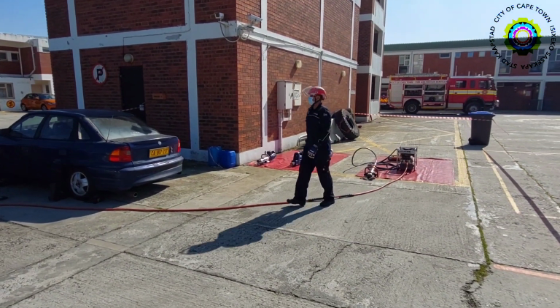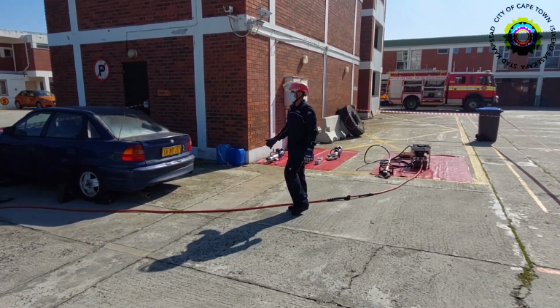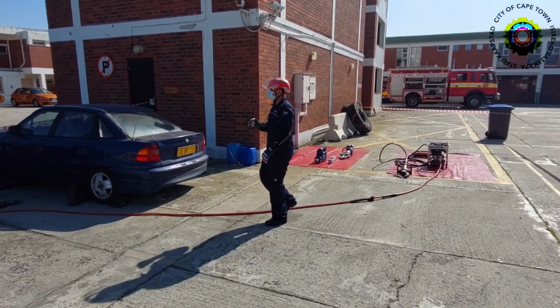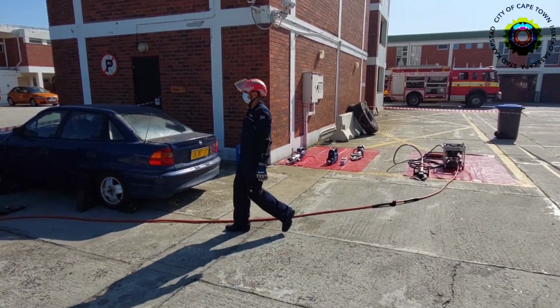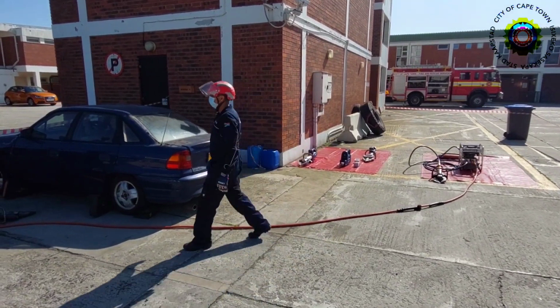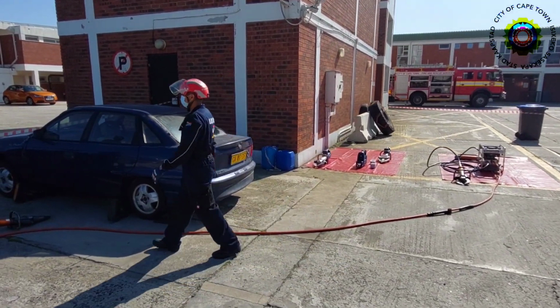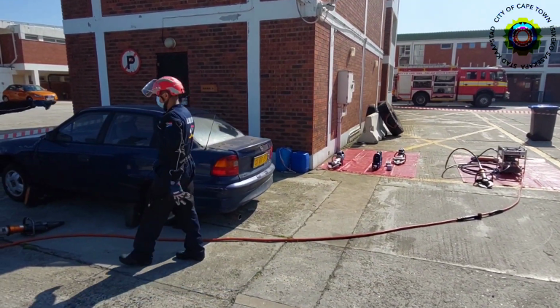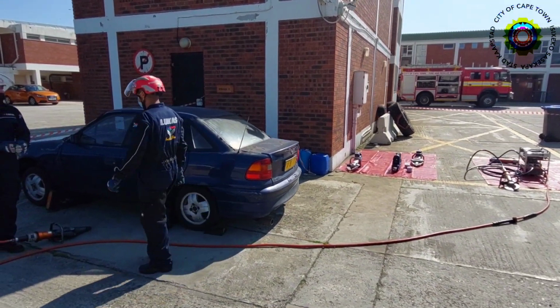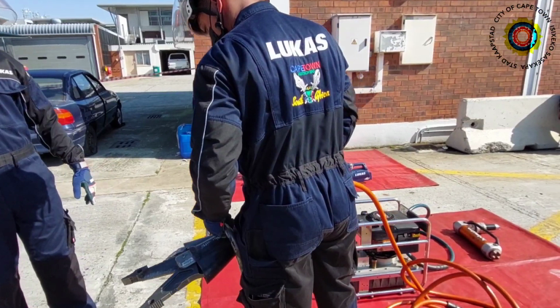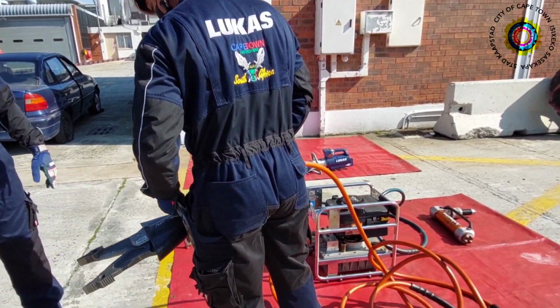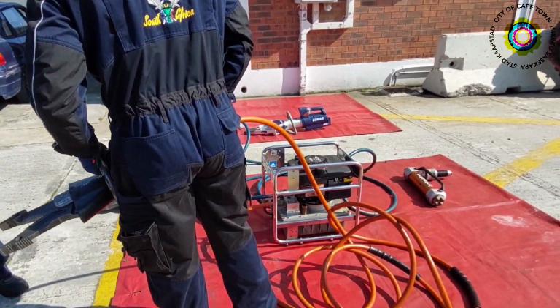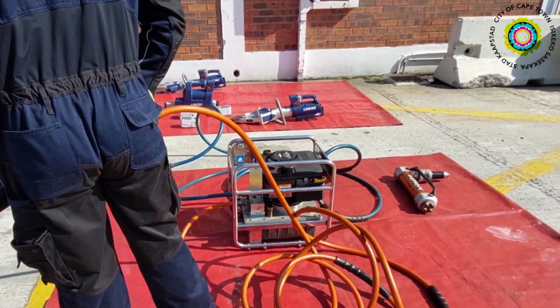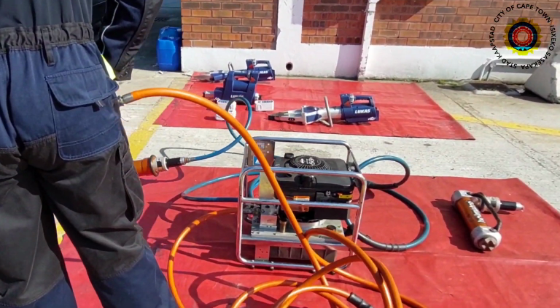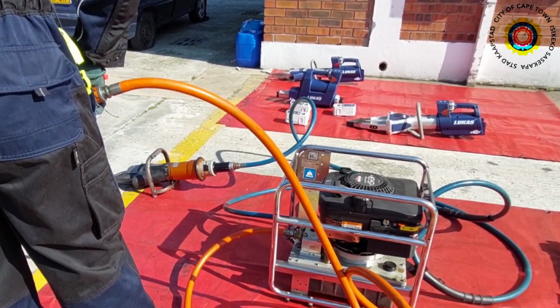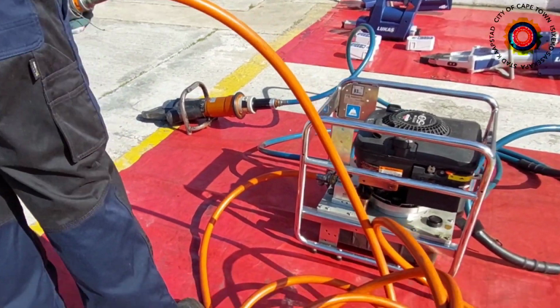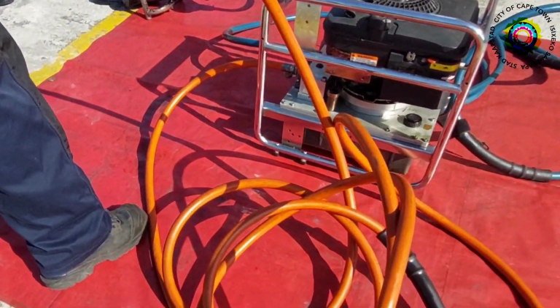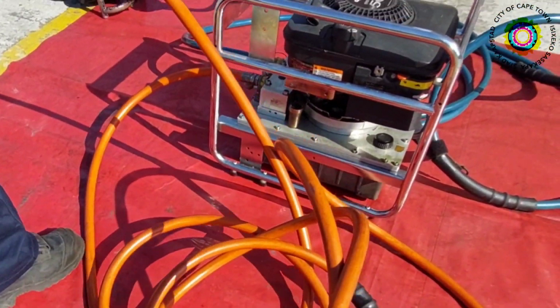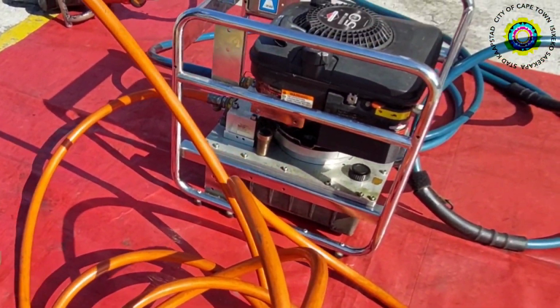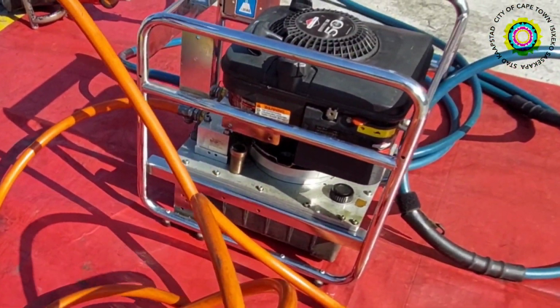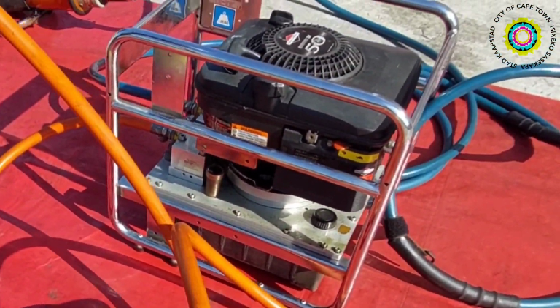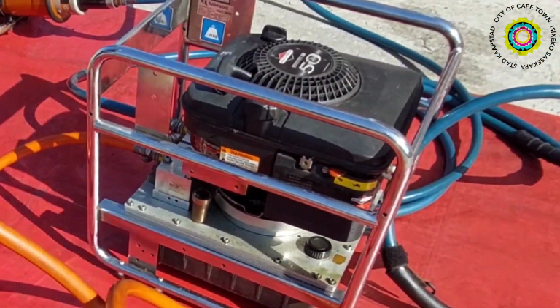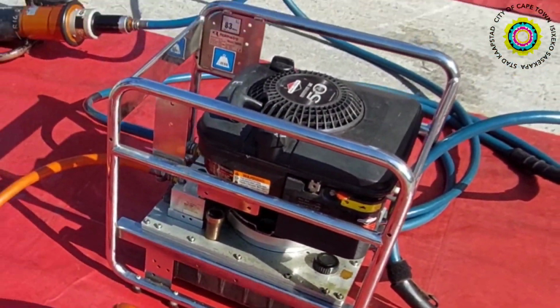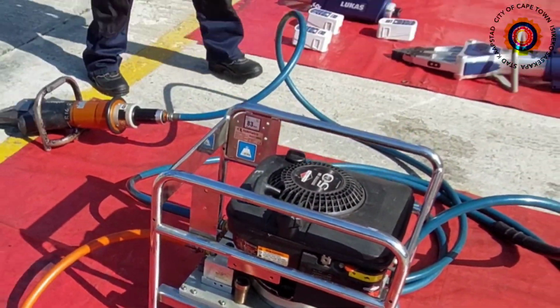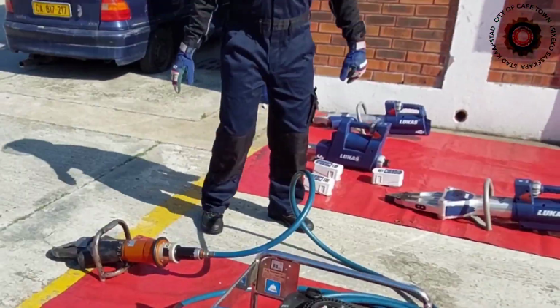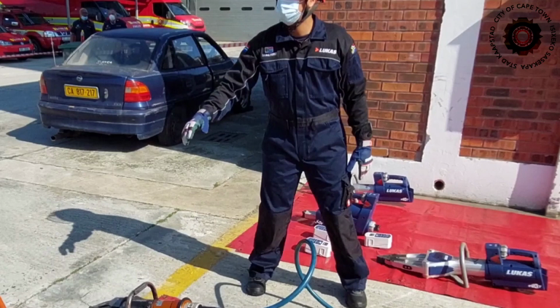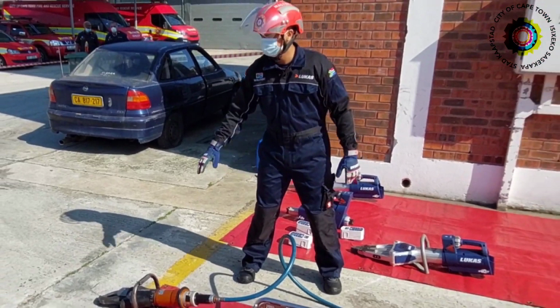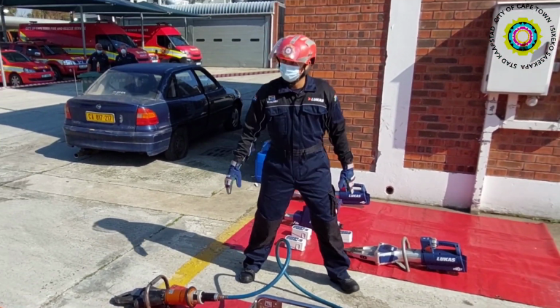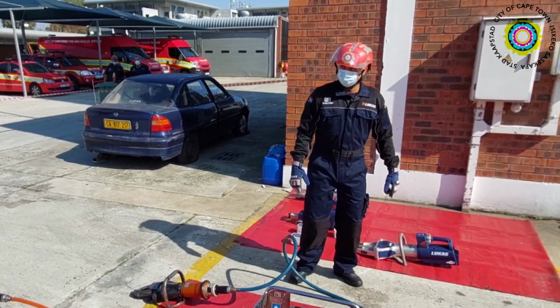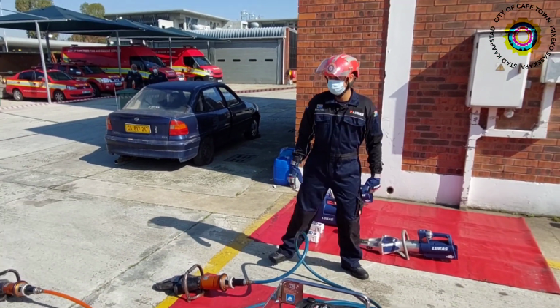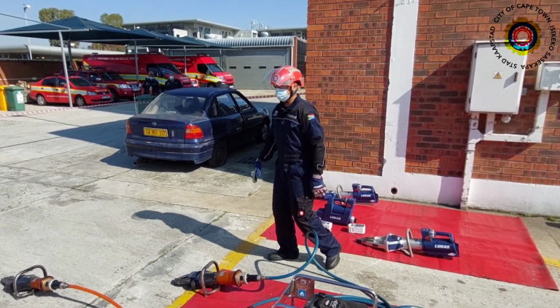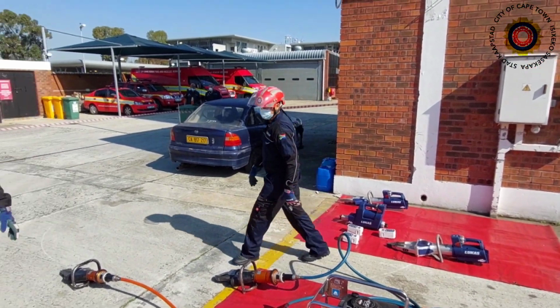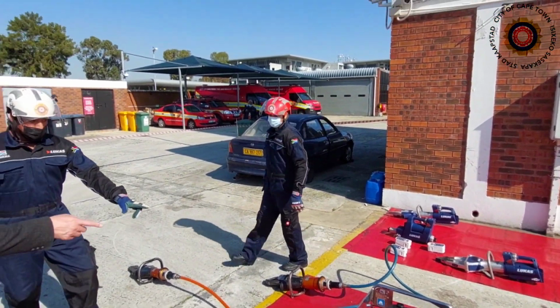The older models were obviously limited in their reach as they were connected to a generator with umbilical cords. Also, these generators could not be used in confined spaces where flammable gases were present, as any spark could be catastrophic, and they were a bit on the heavy side.